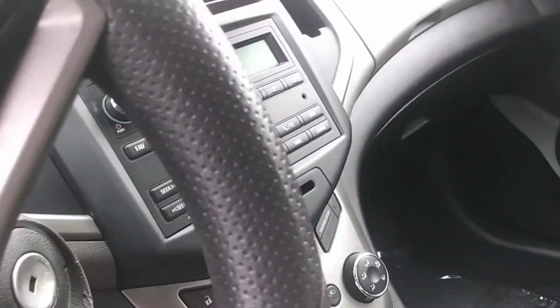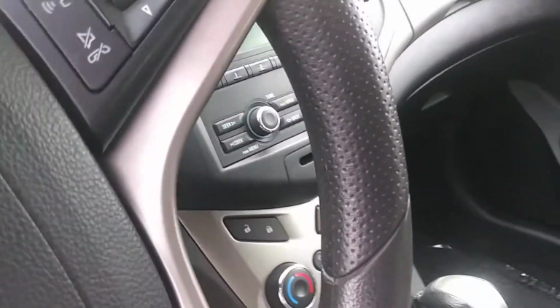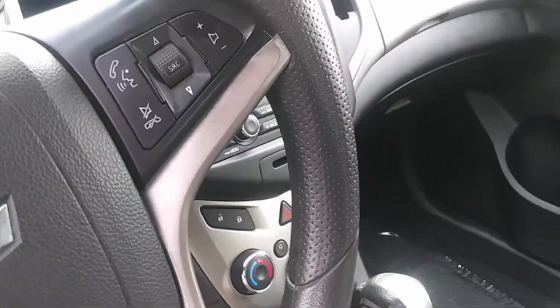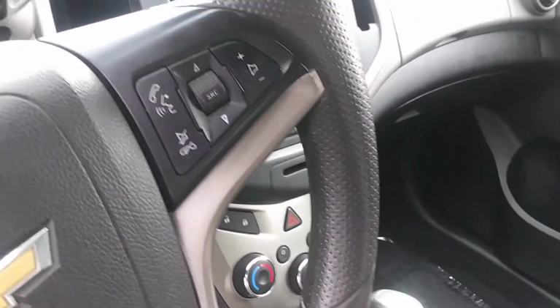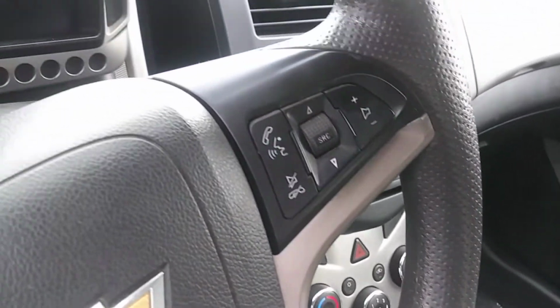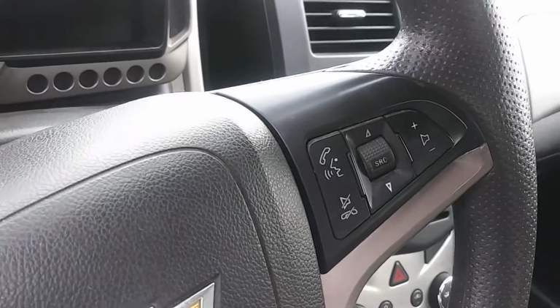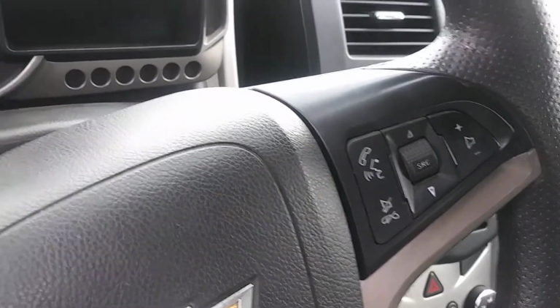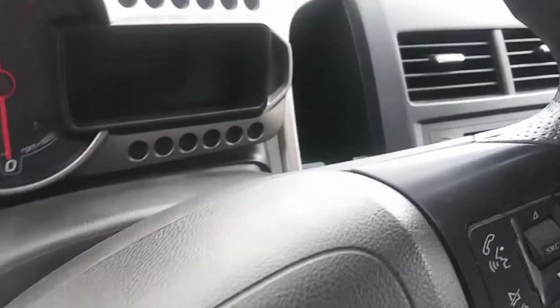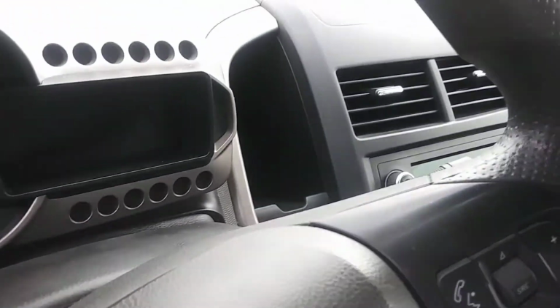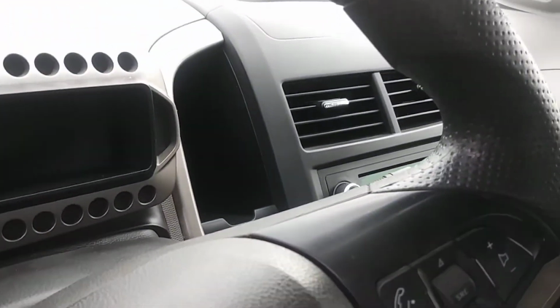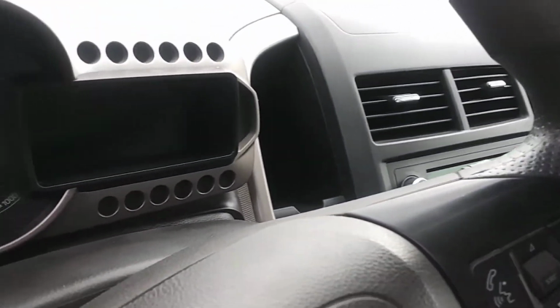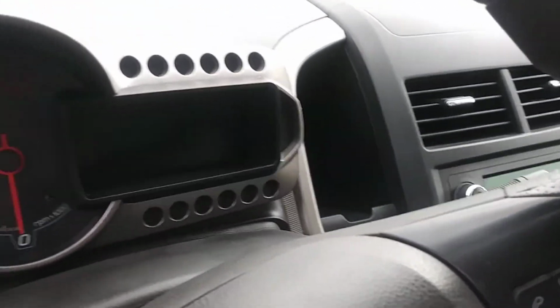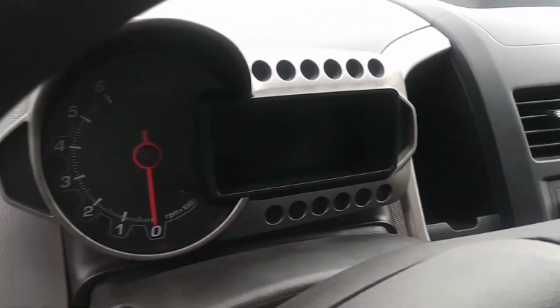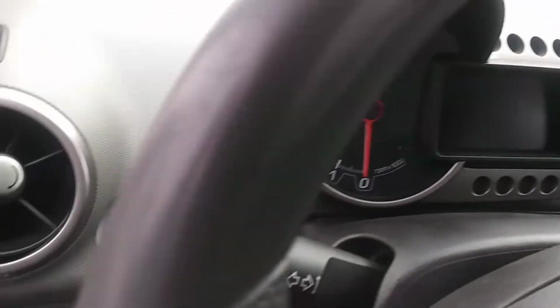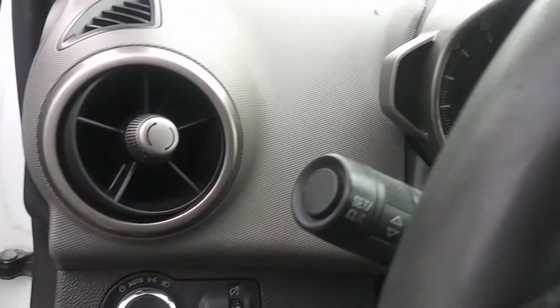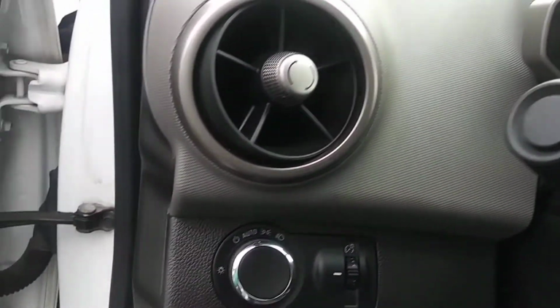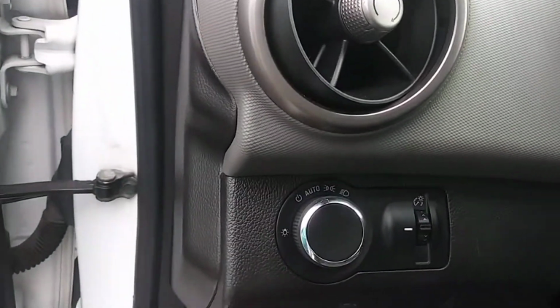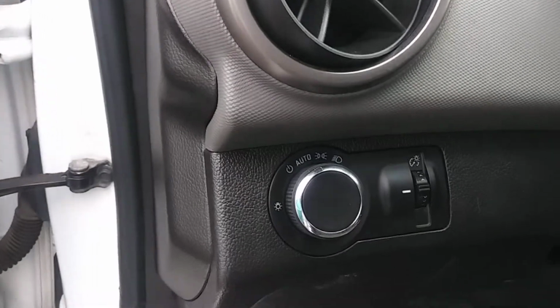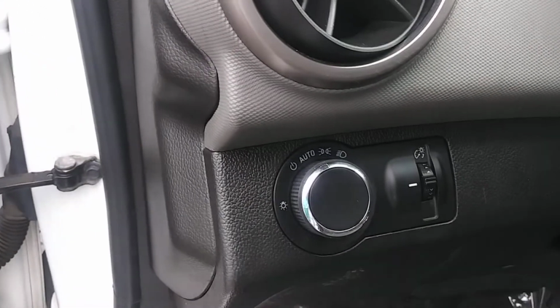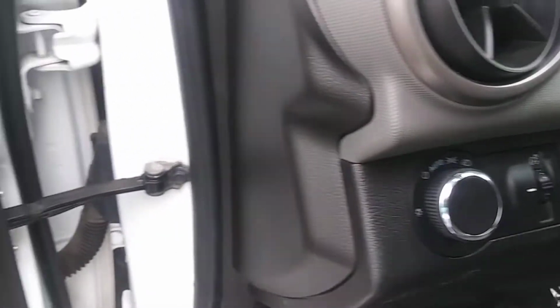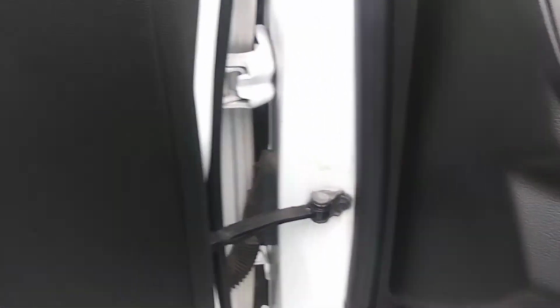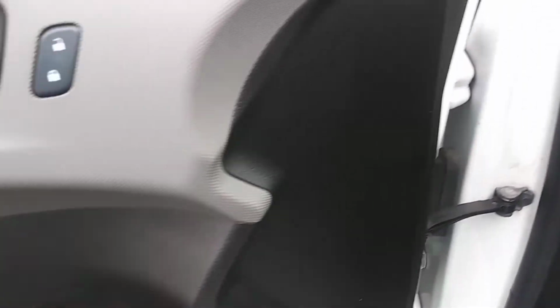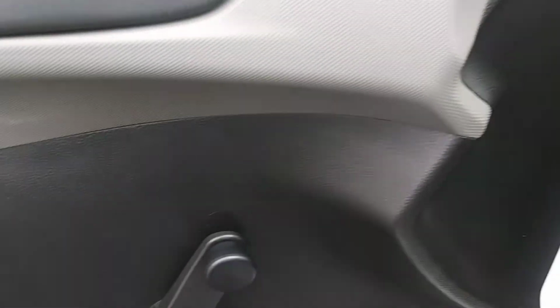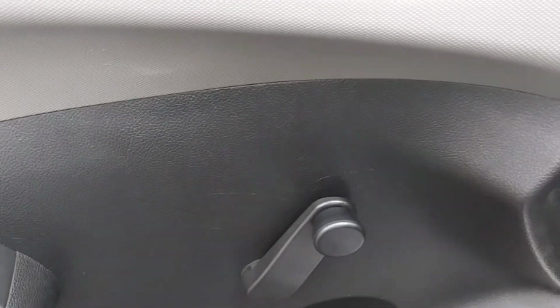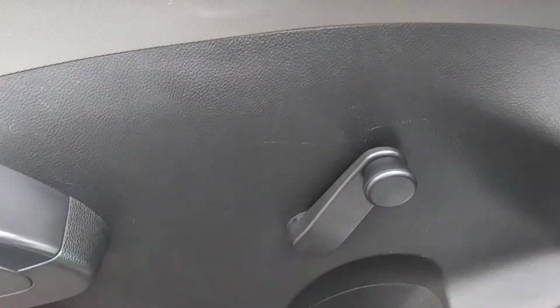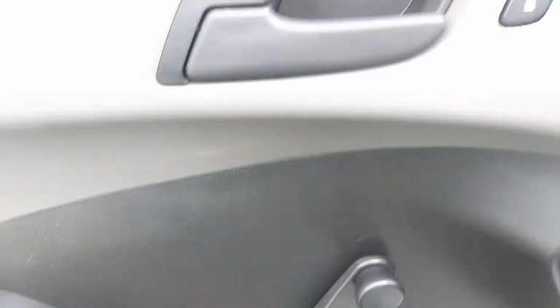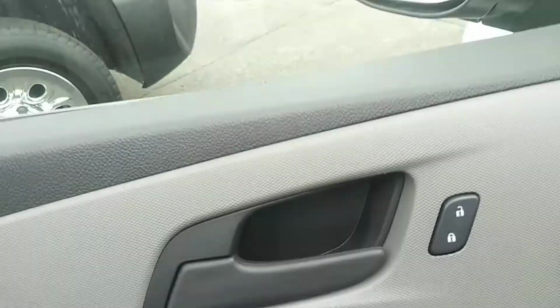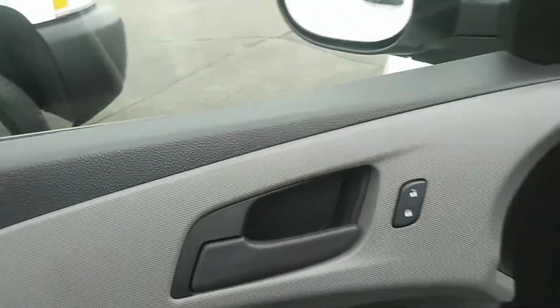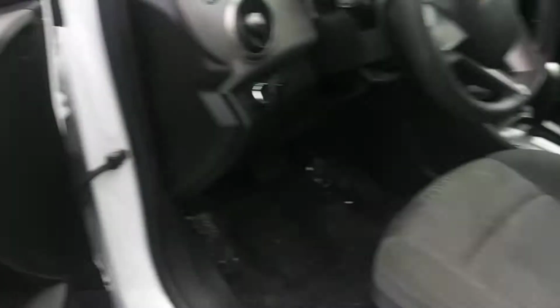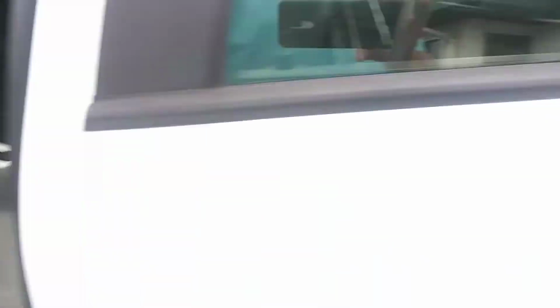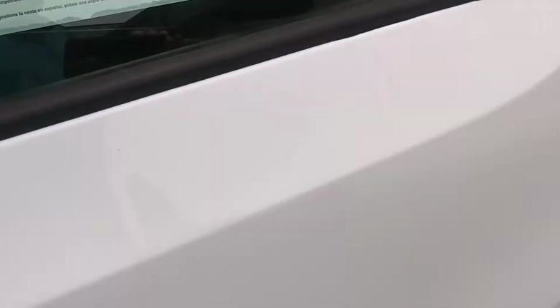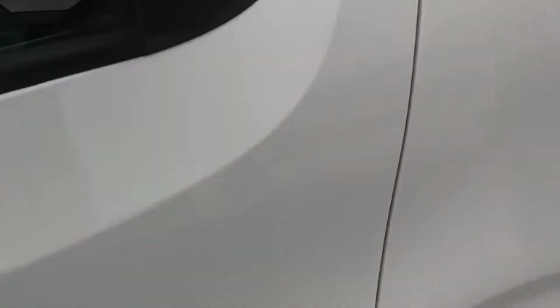You've got your hands-free phone, here is your instrument panel, auto headlights, it's got the crank windows, but power door locks. I'll get you to the back here as well.